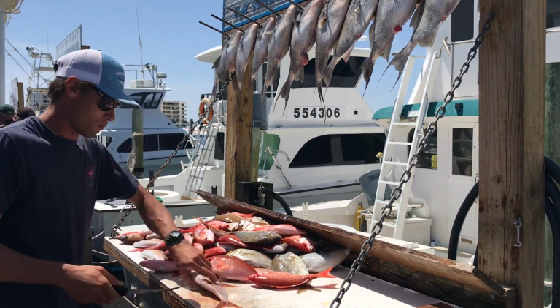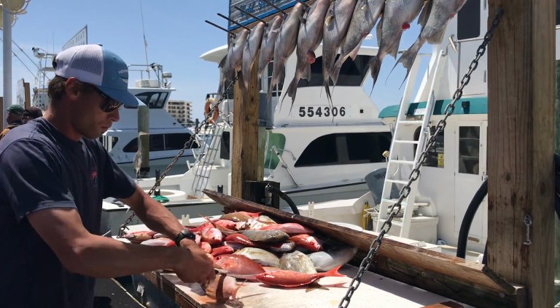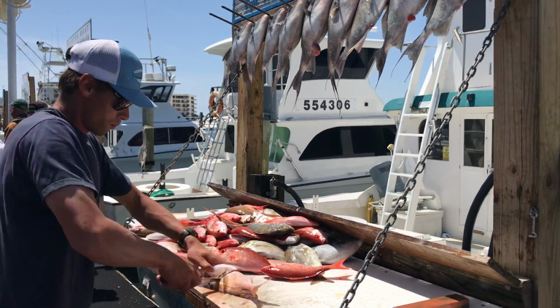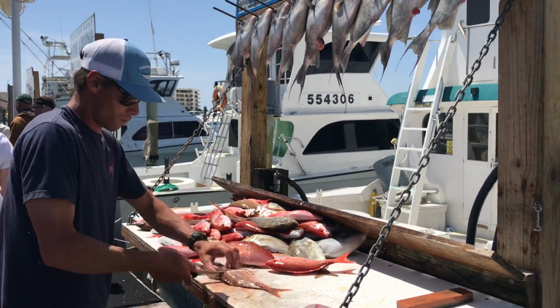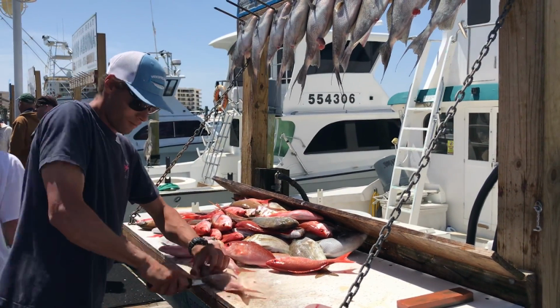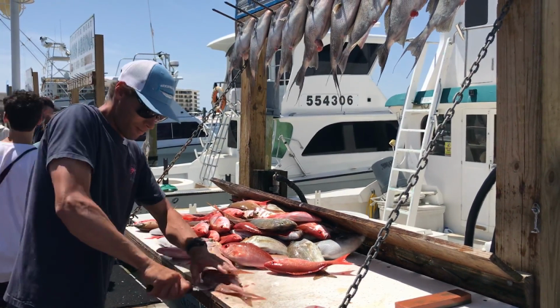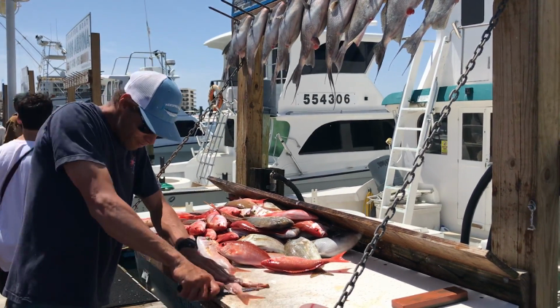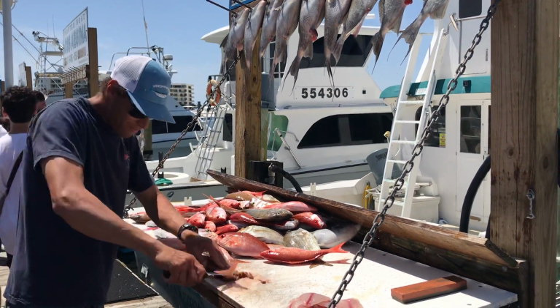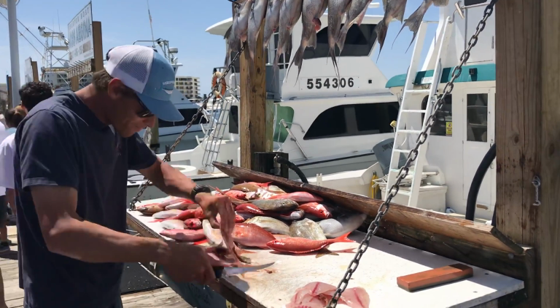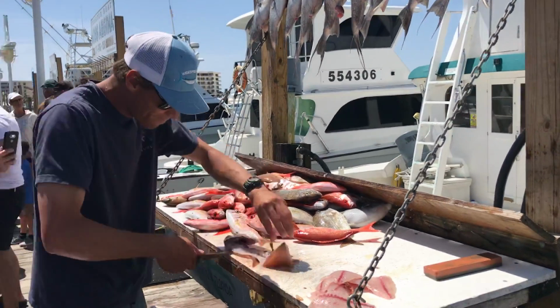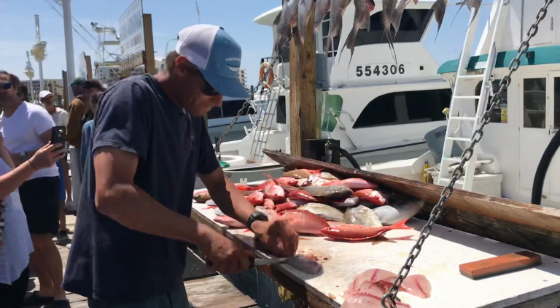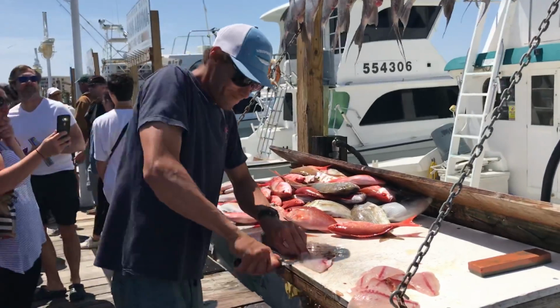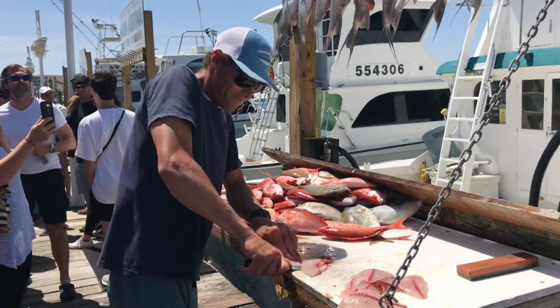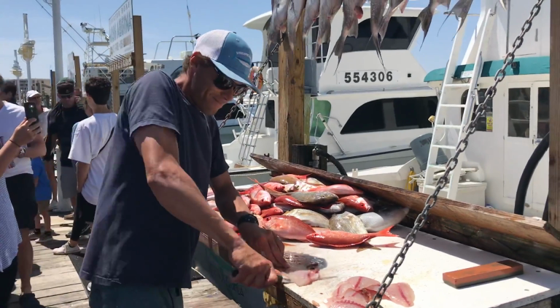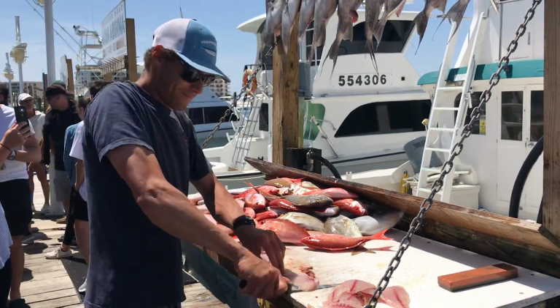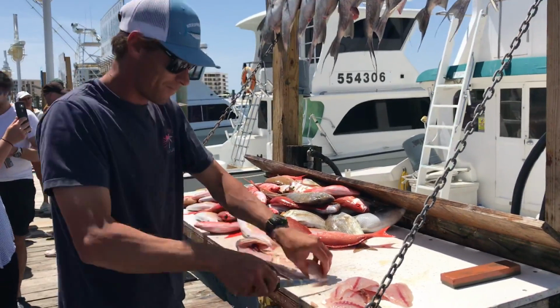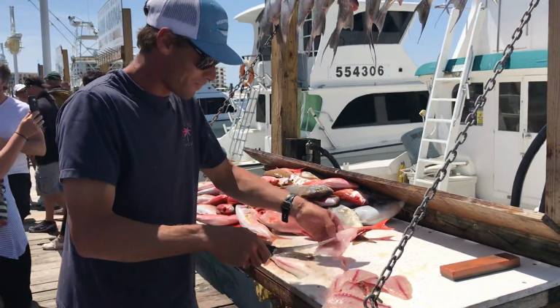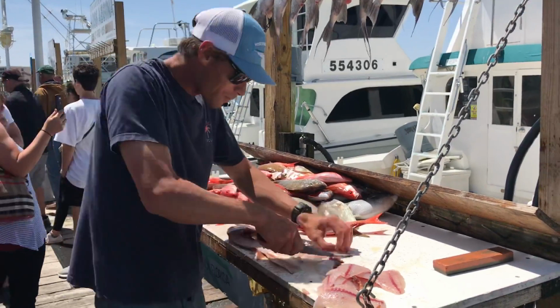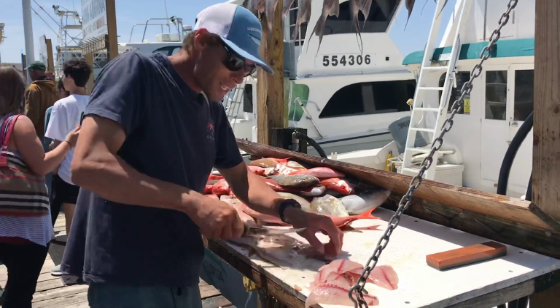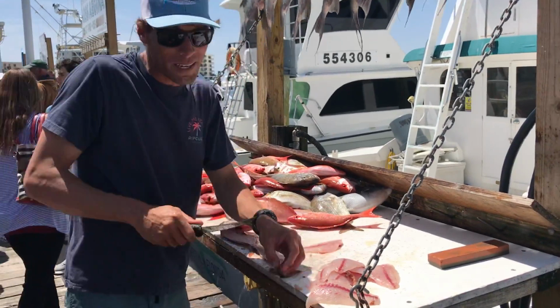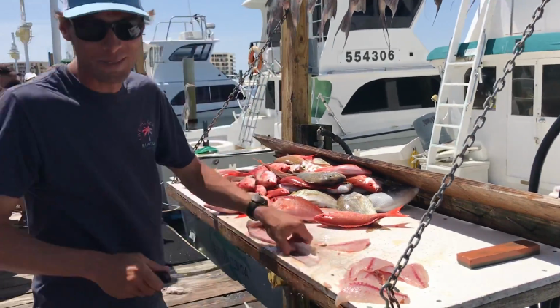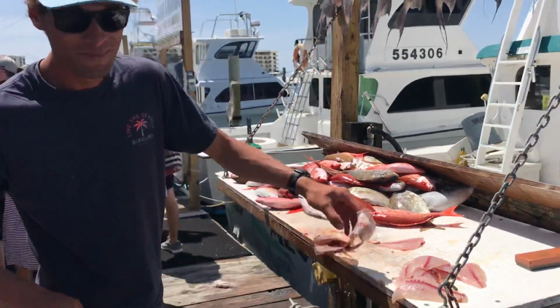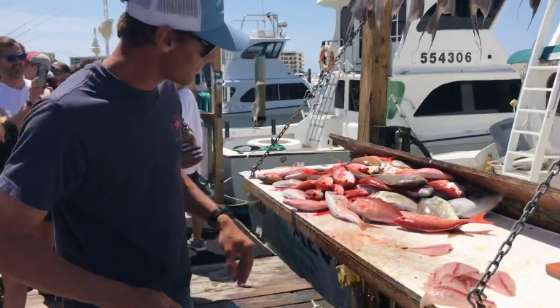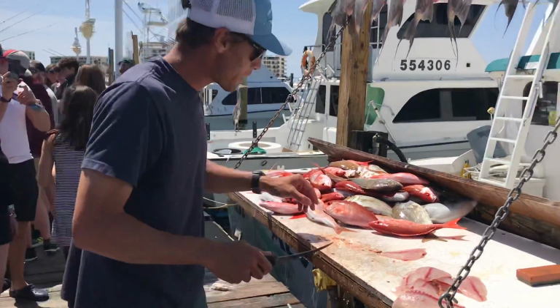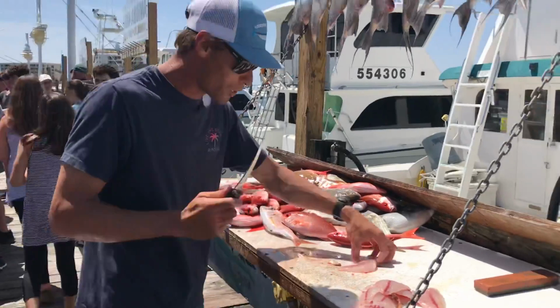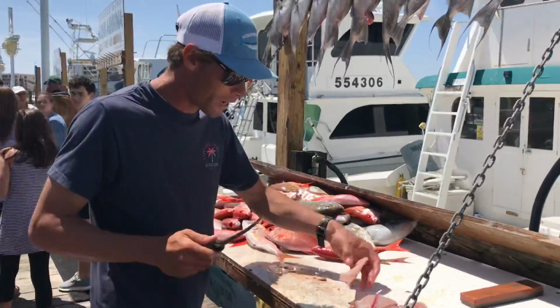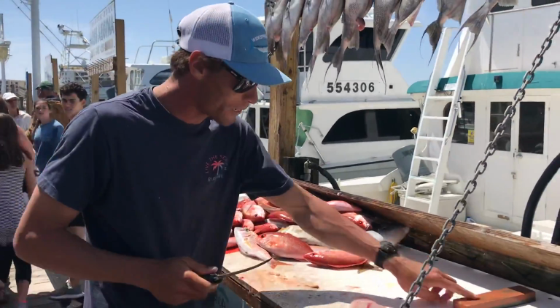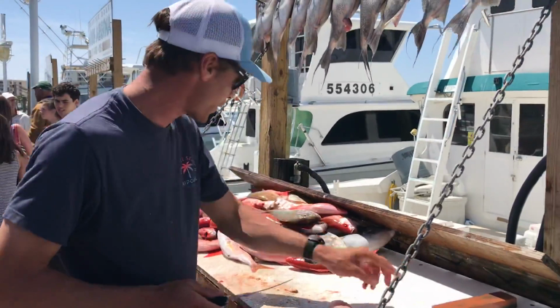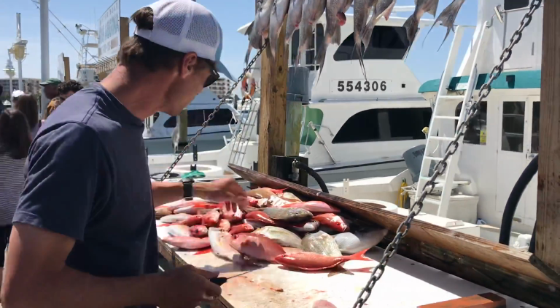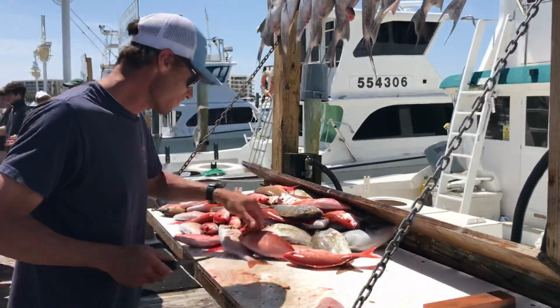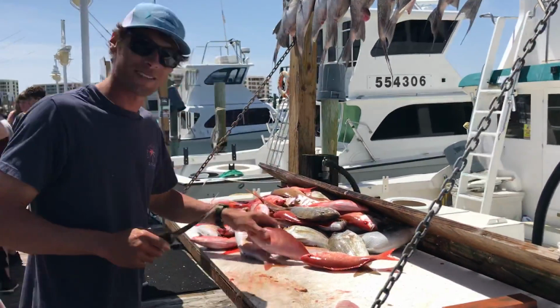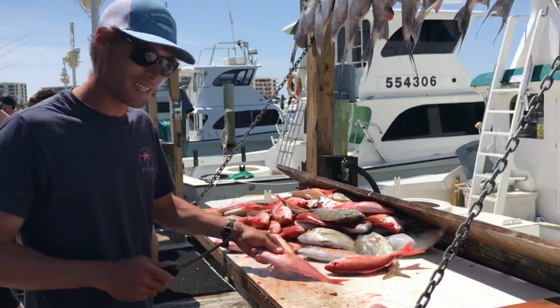I got Watt here on the first line cleaning fish. What's the trick to cleaning fish, Watt? Lots of practice. A lot of practice, a sharp knife, and a good stone. That's it.